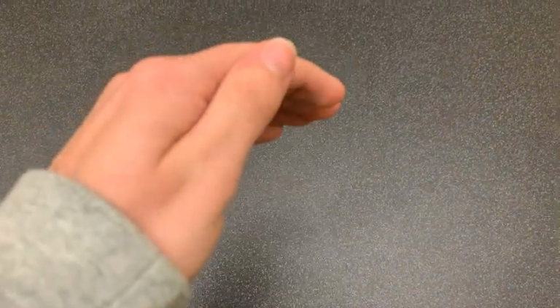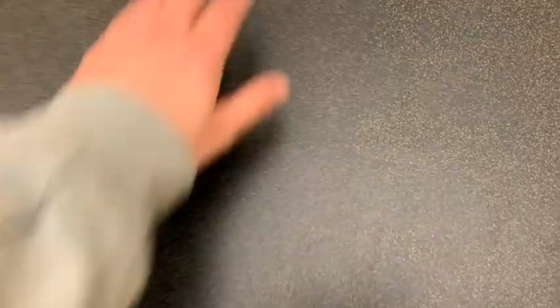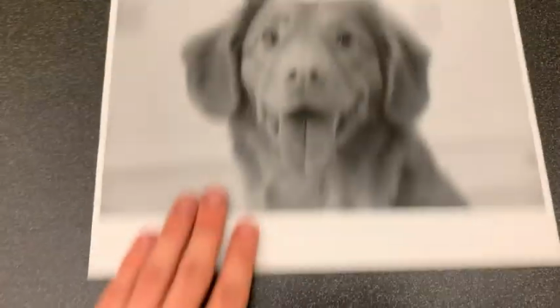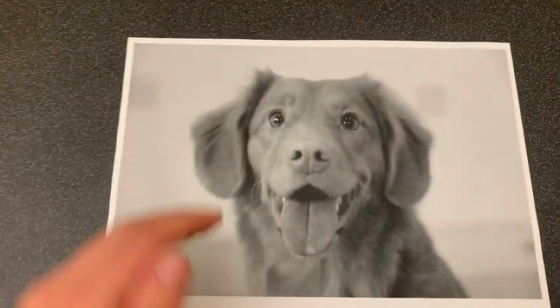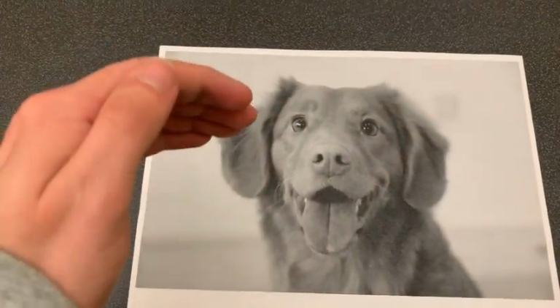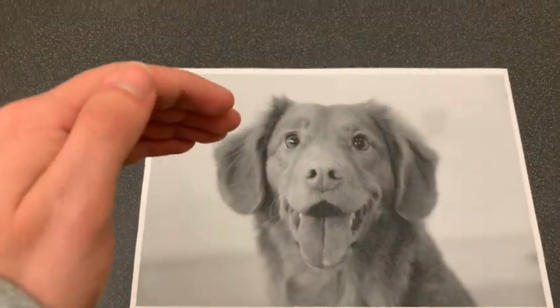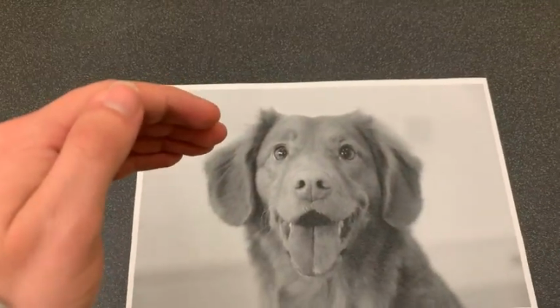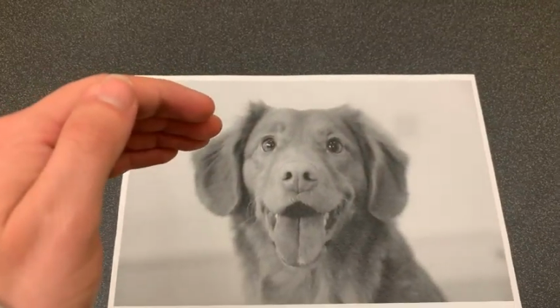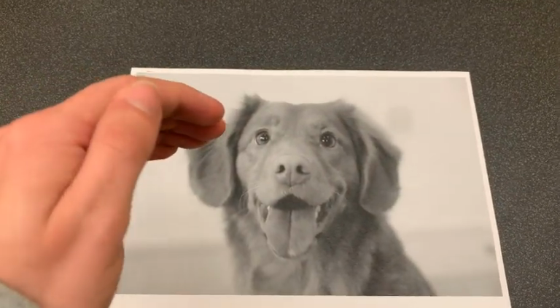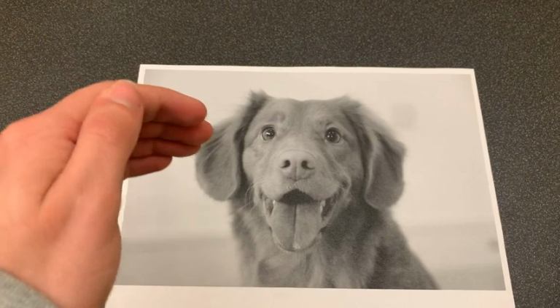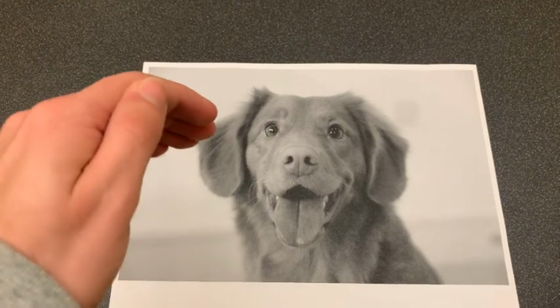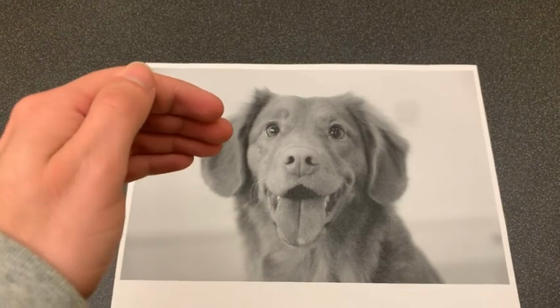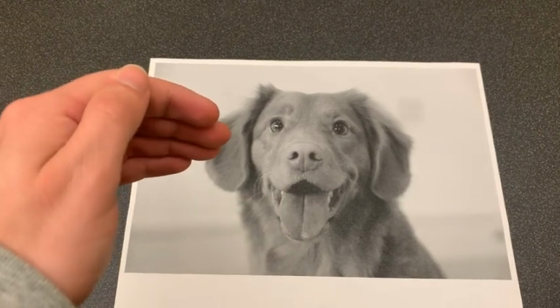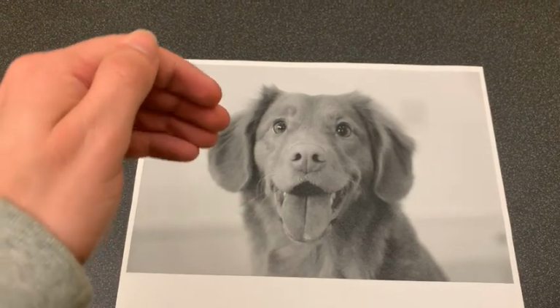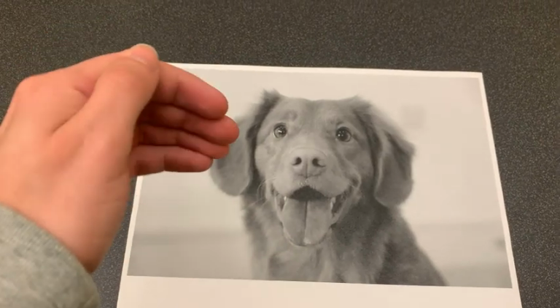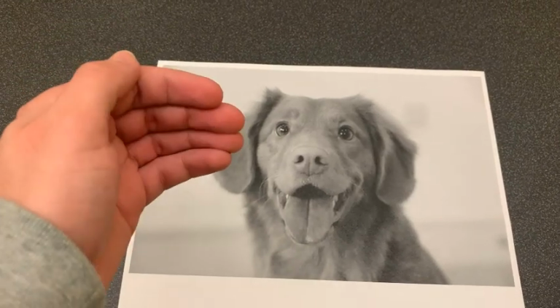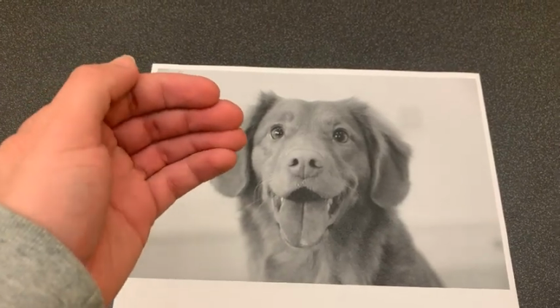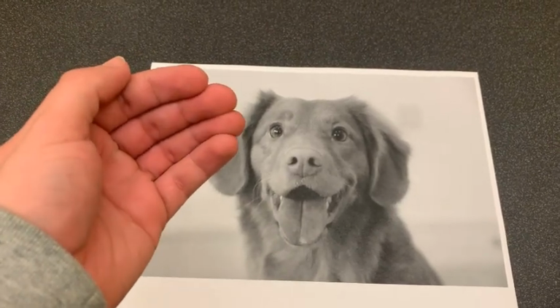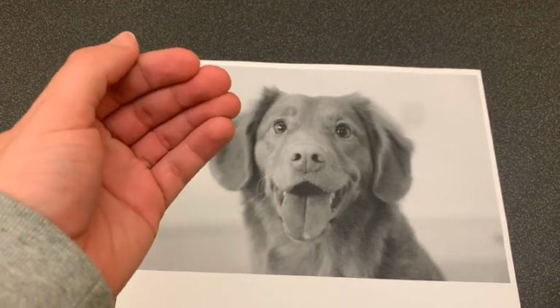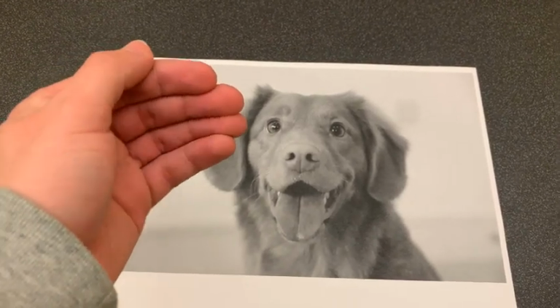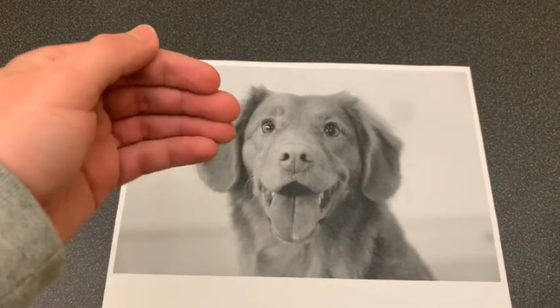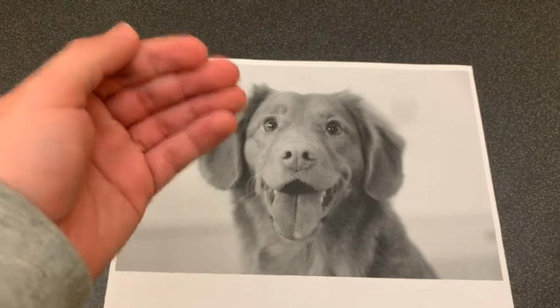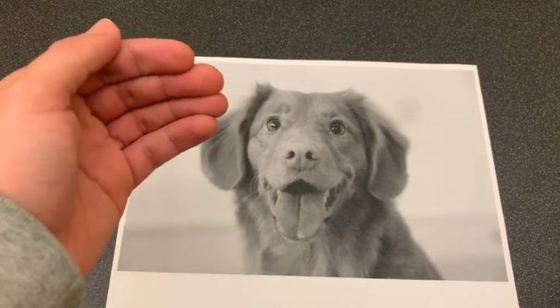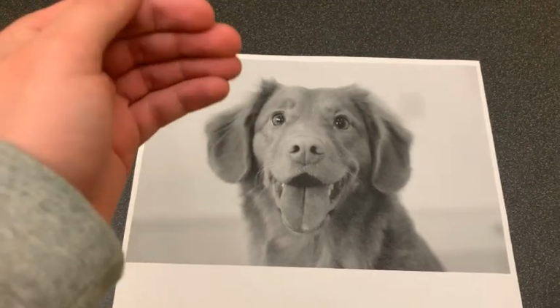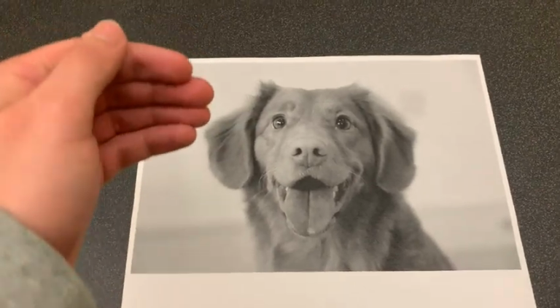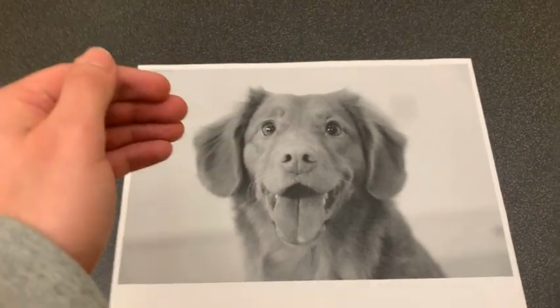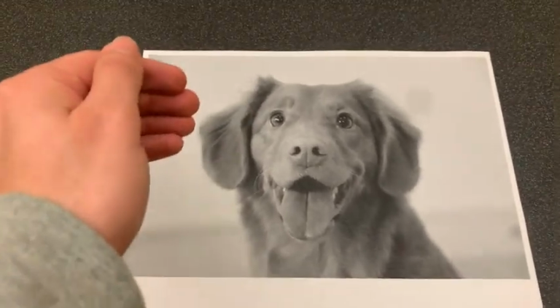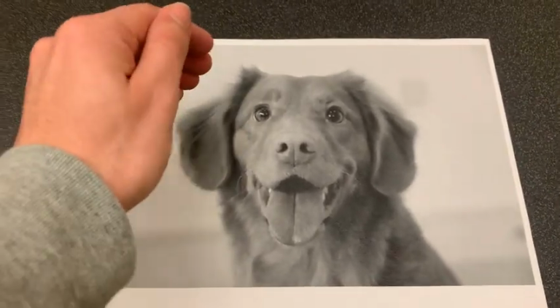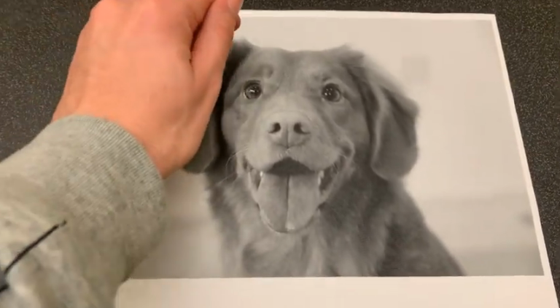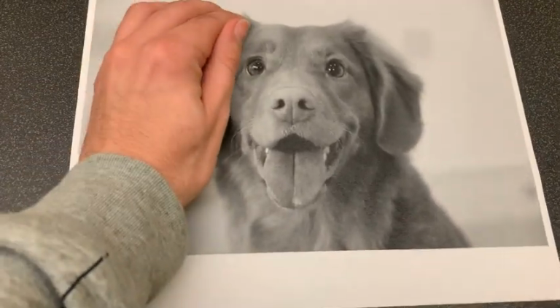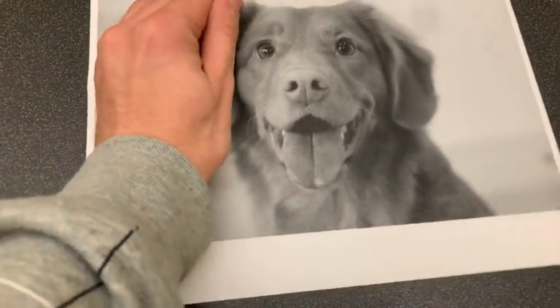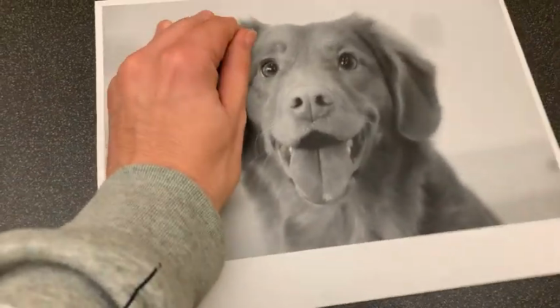Number two. The behind the ears caress is also a very easy technique. Just cup your hand and place your thumb on your second bevel of your hand and reach in and cup the dog's ears.